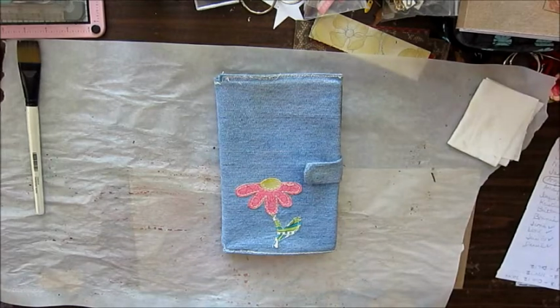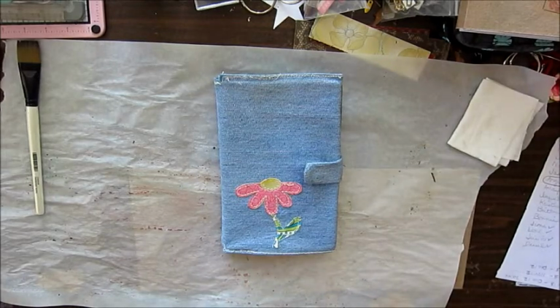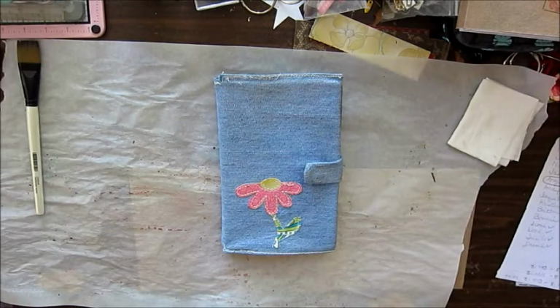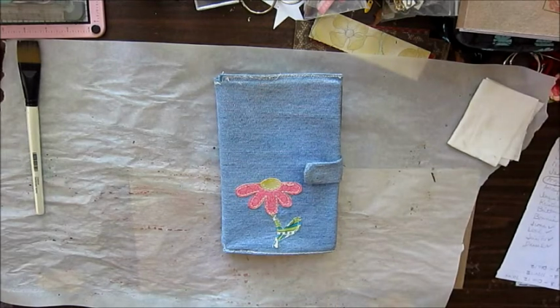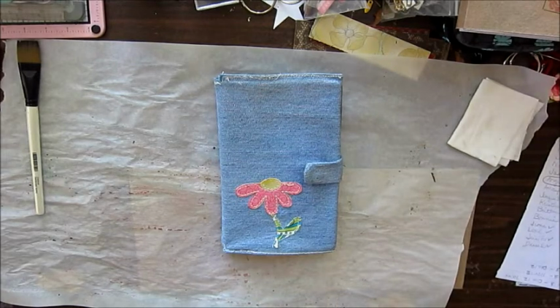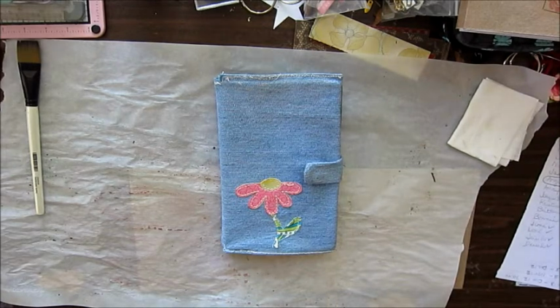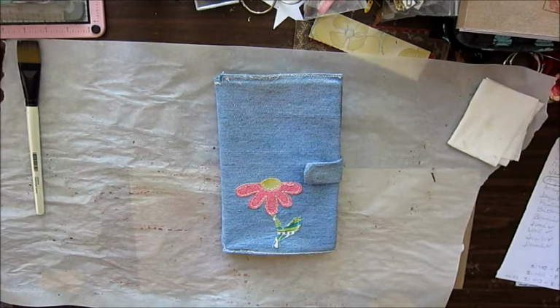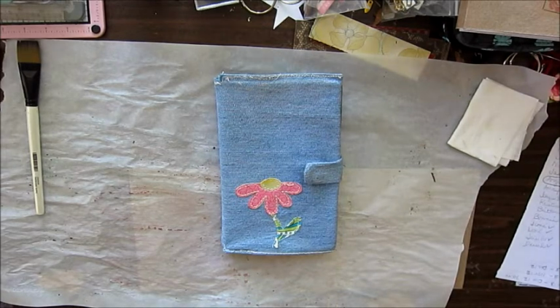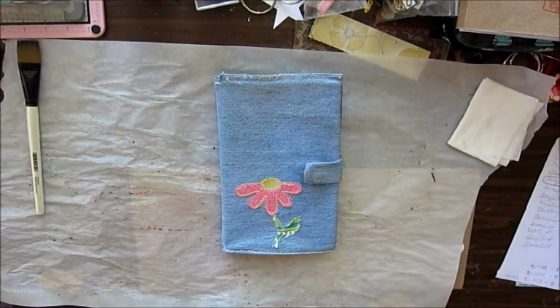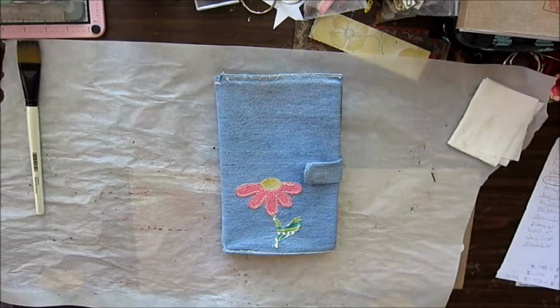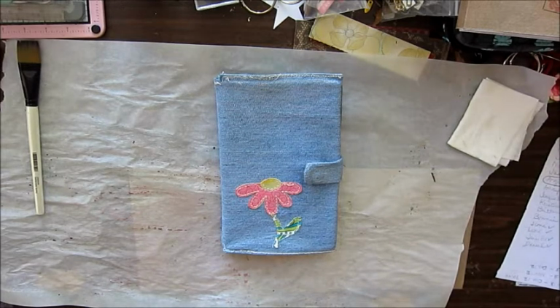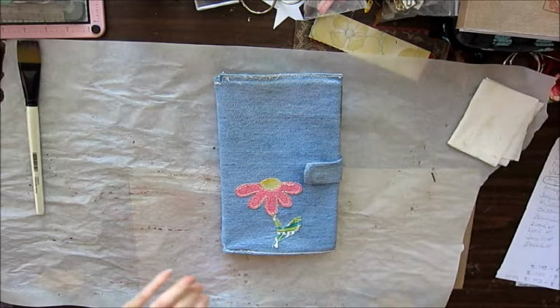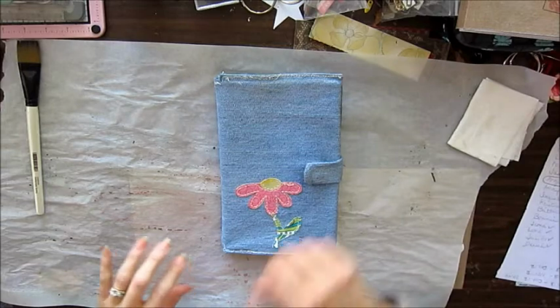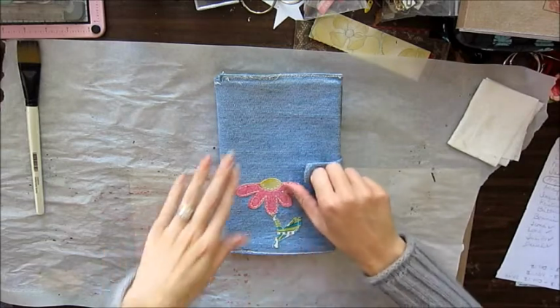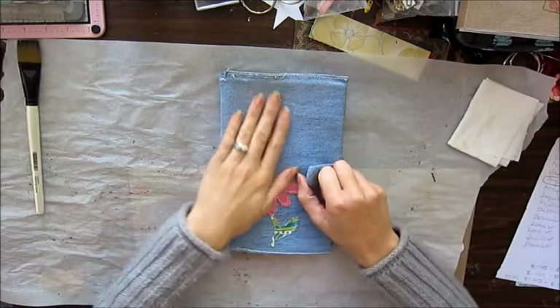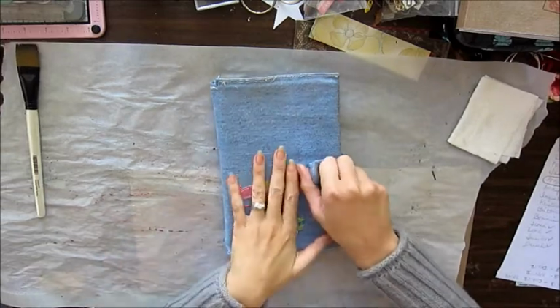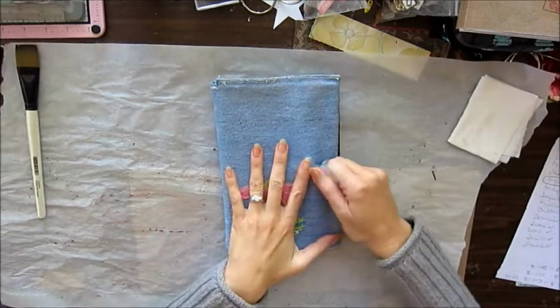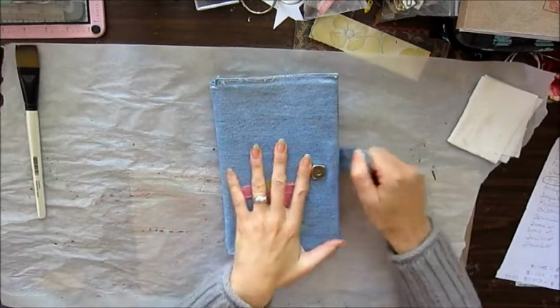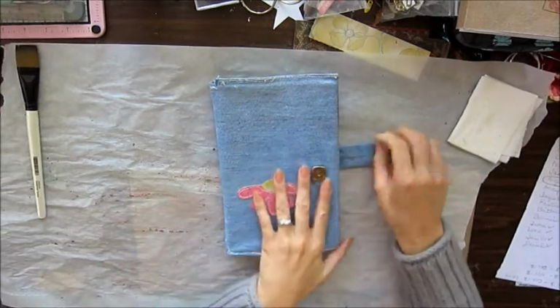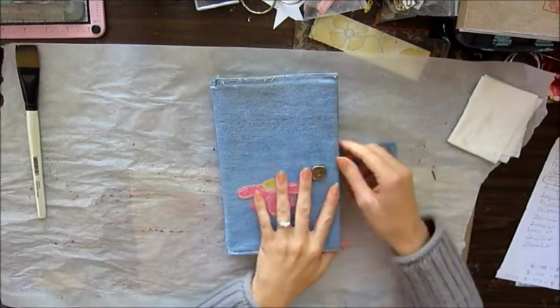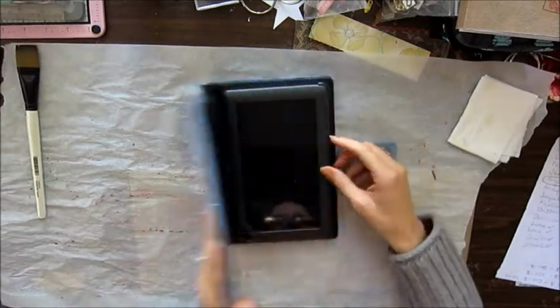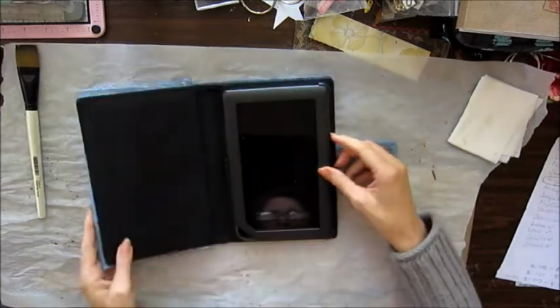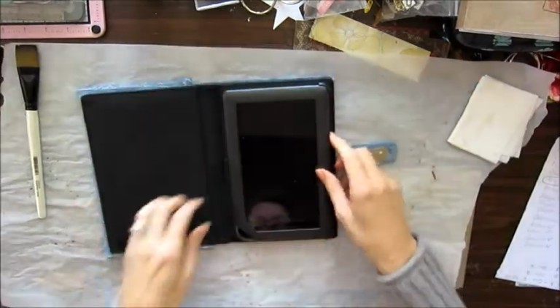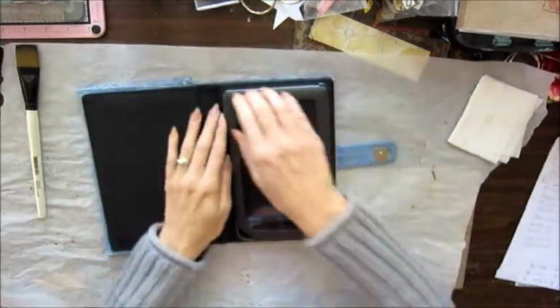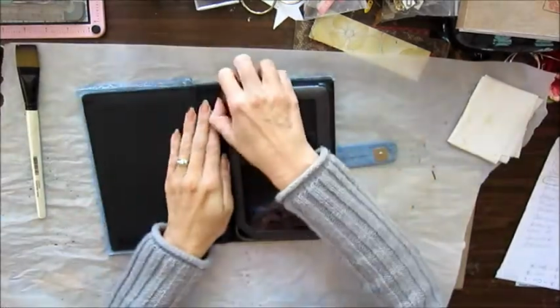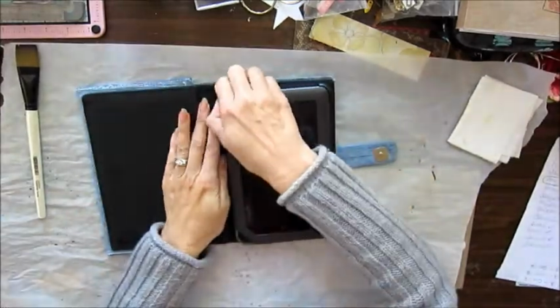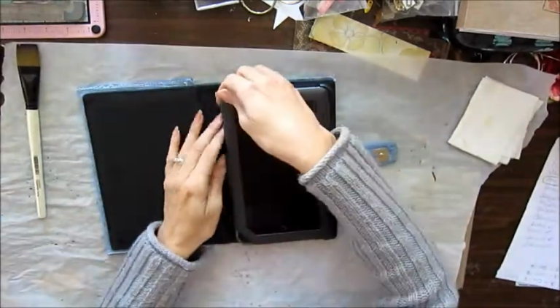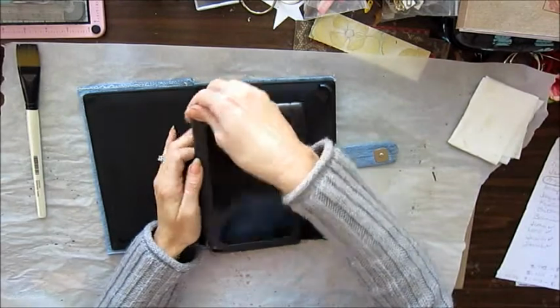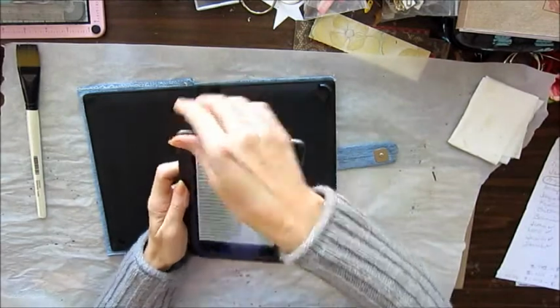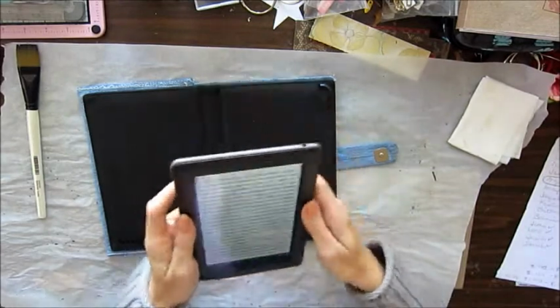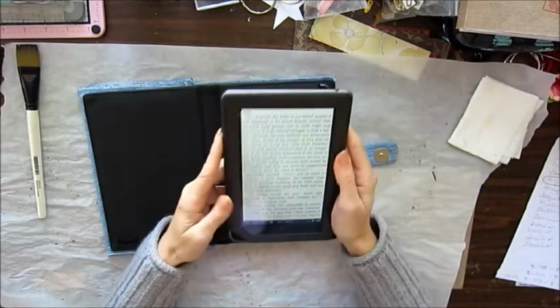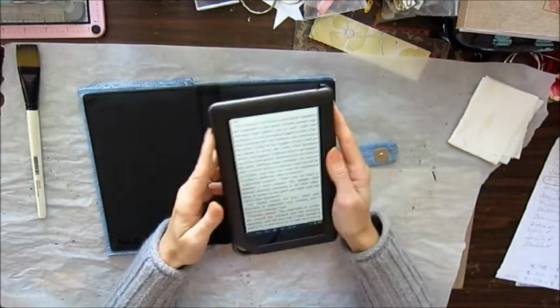Hey everyone, I wanted to show you this cute little blue jean cover I made for my Nook. I thought it was super cute — I'll tell you why I made it.